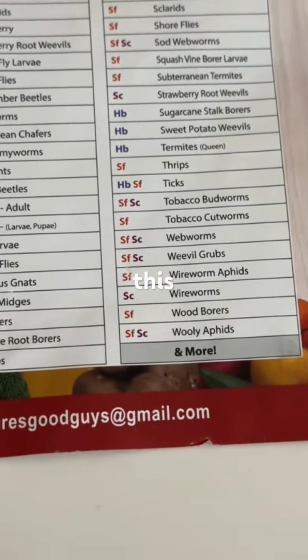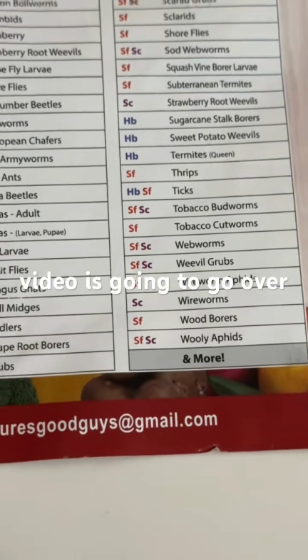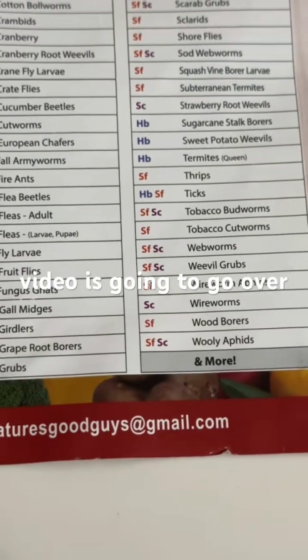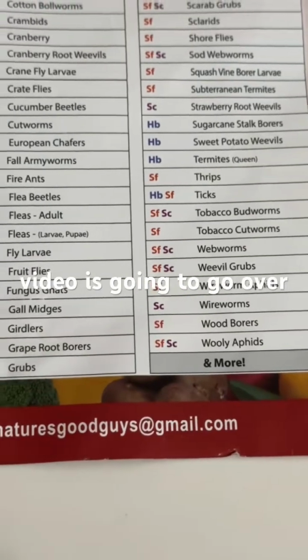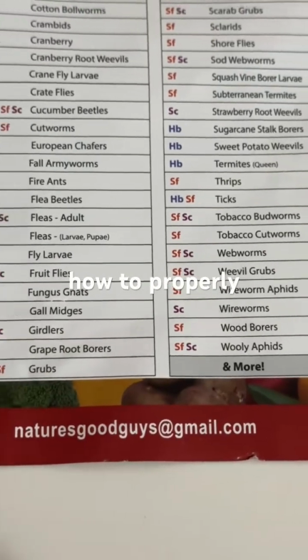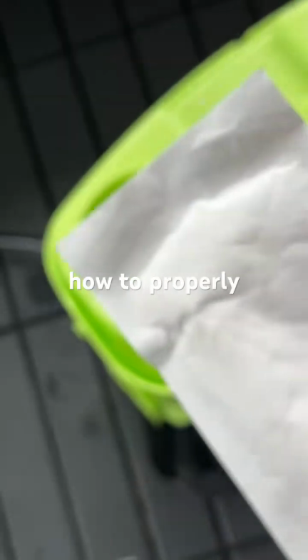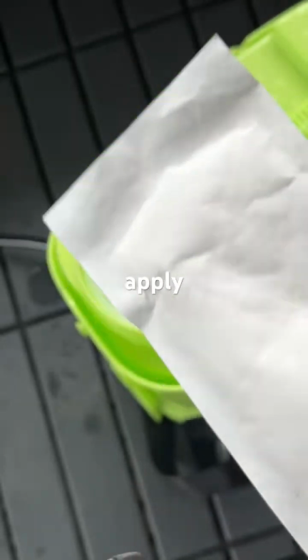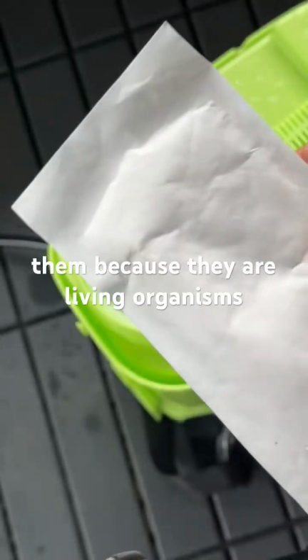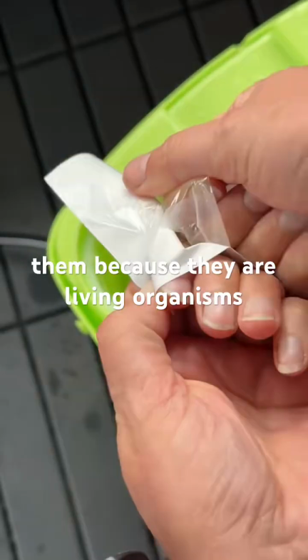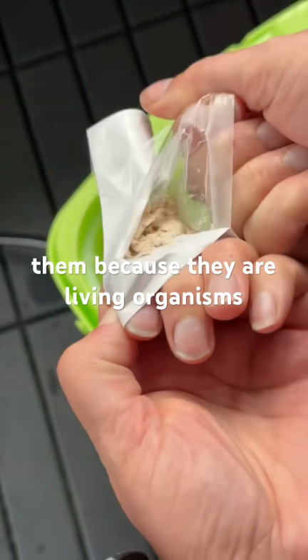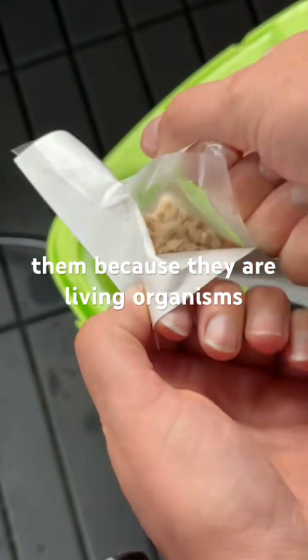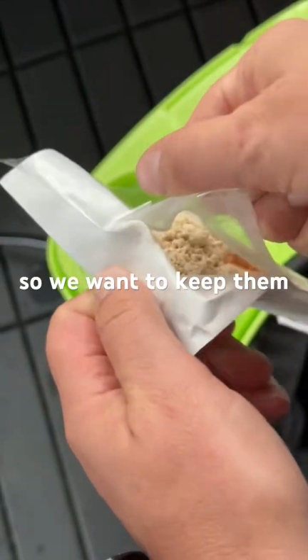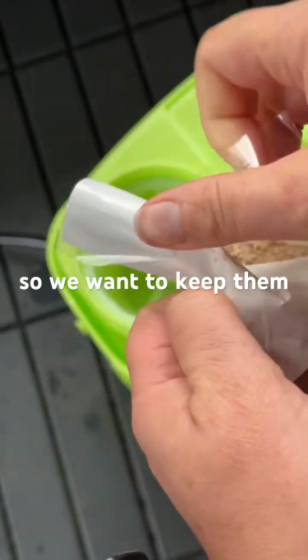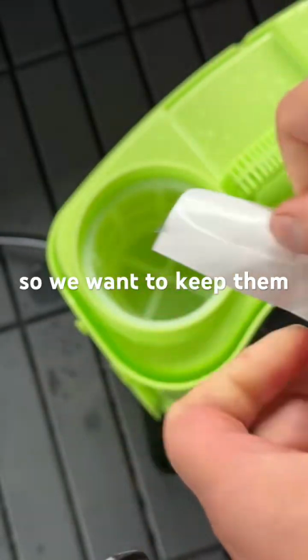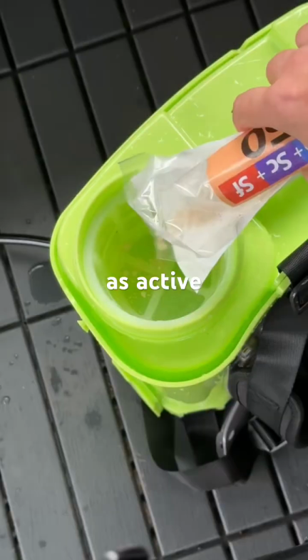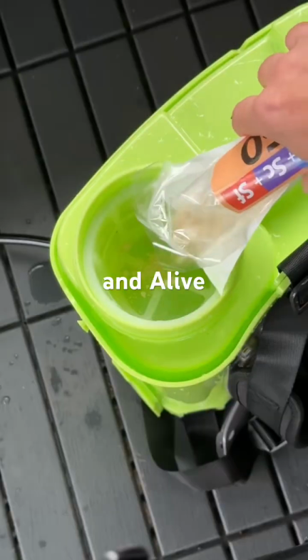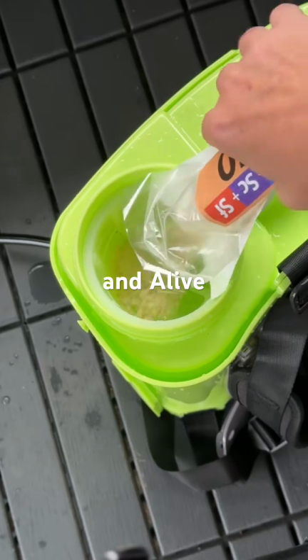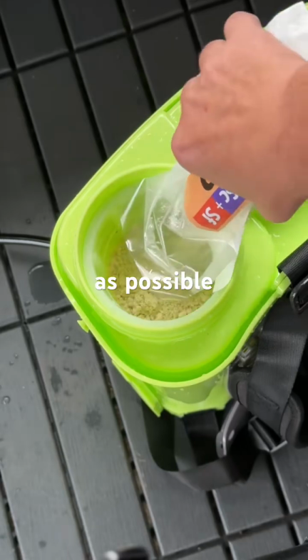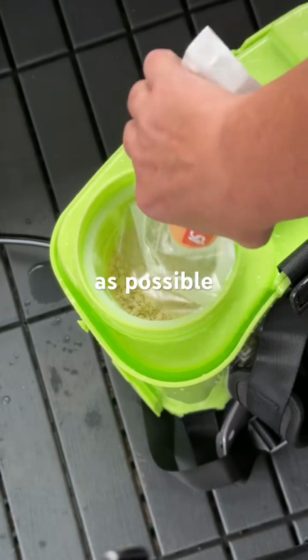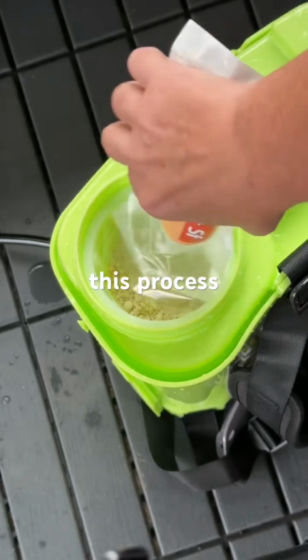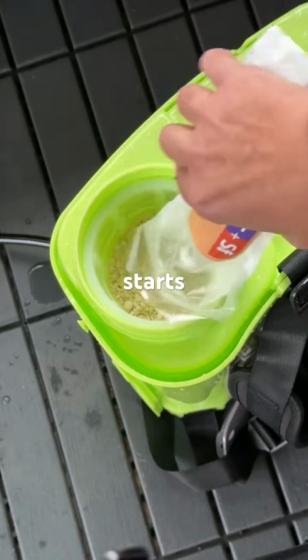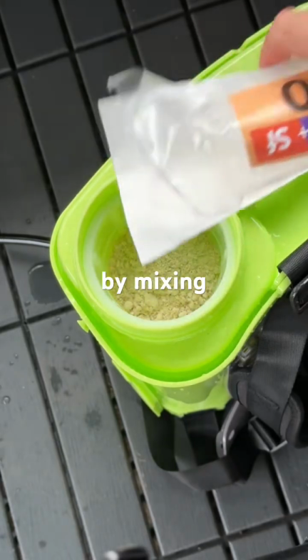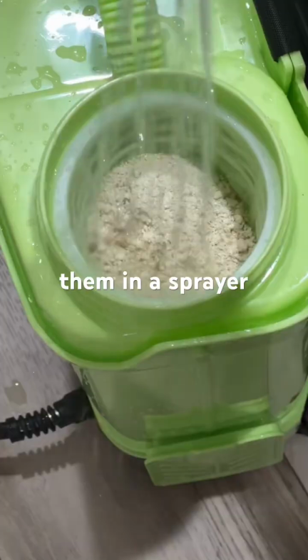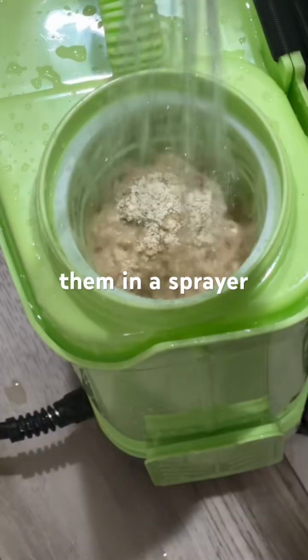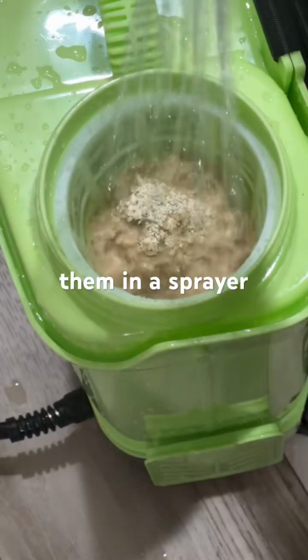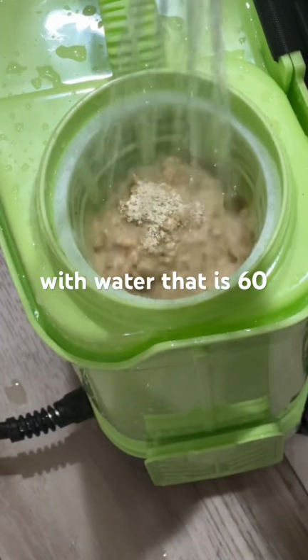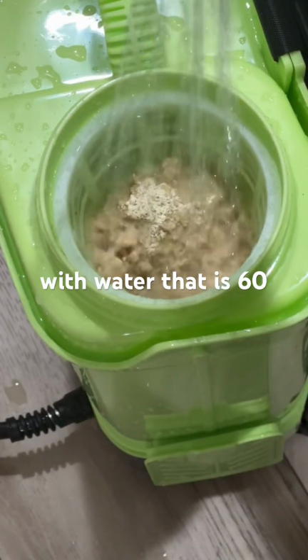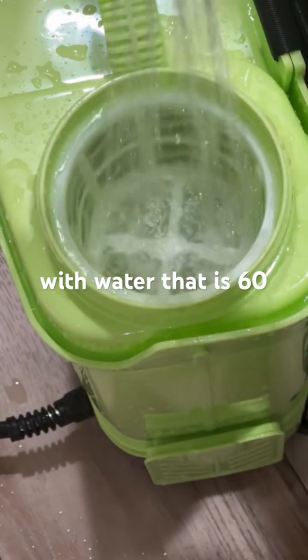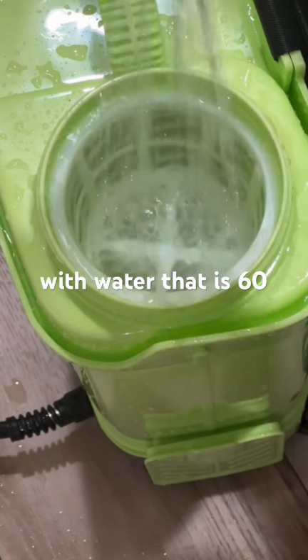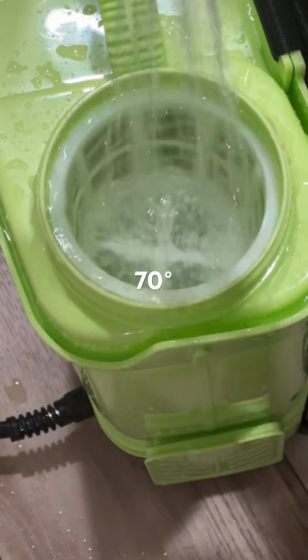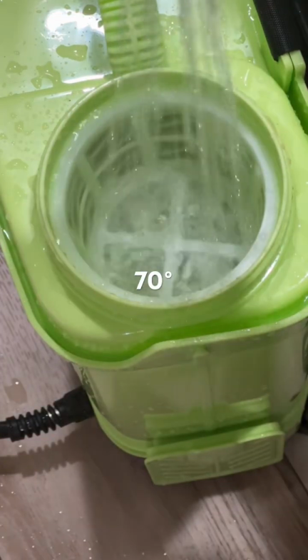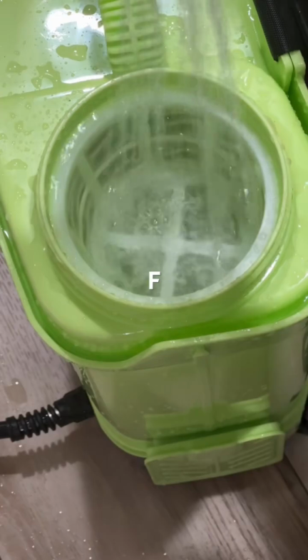This video is going to go over how to properly apply them, because they are living organisms, so we want to keep them as active and alive as possible. This process starts by mixing them in a sprayer with water that is 60 to 70 degrees Fahrenheit.